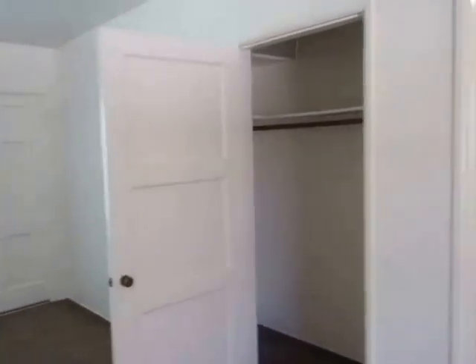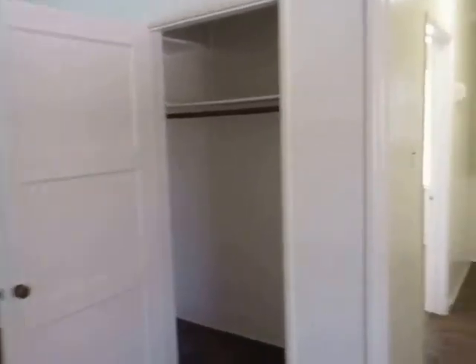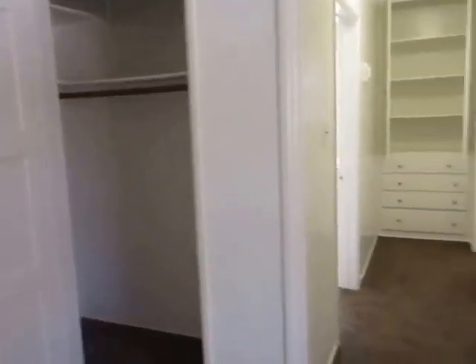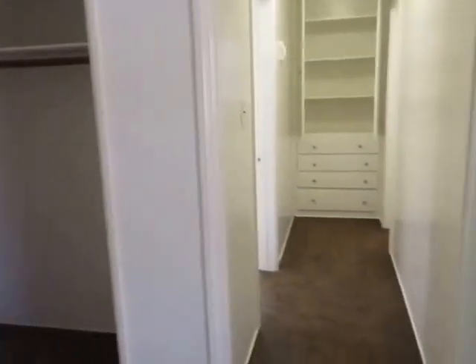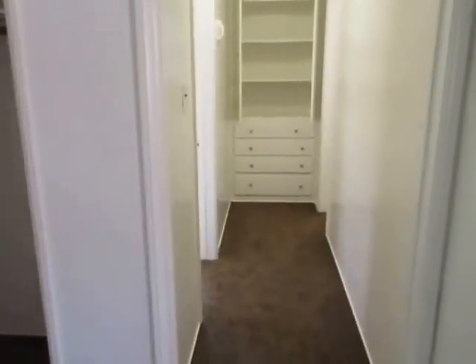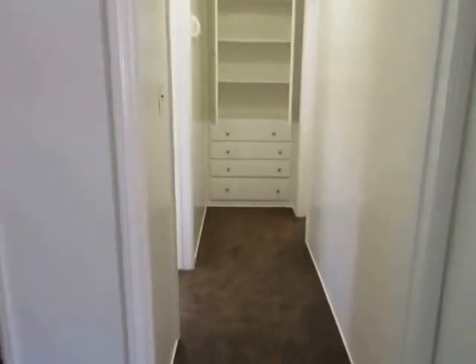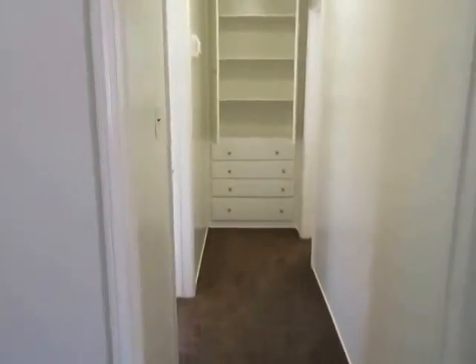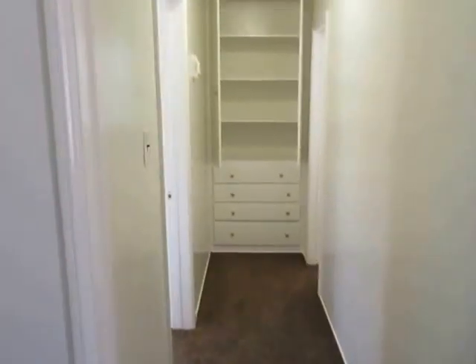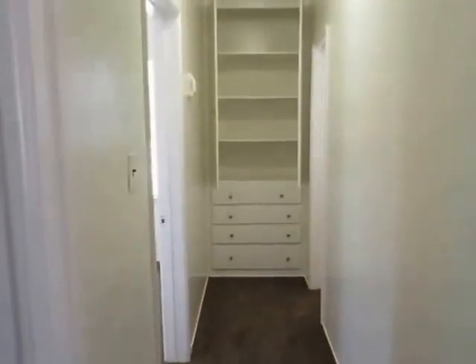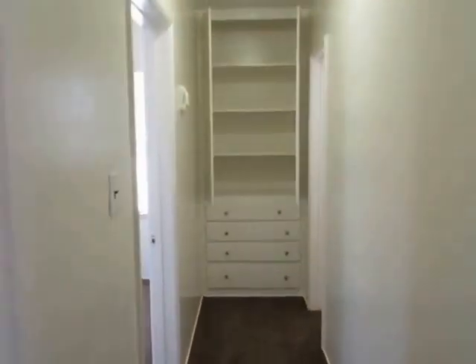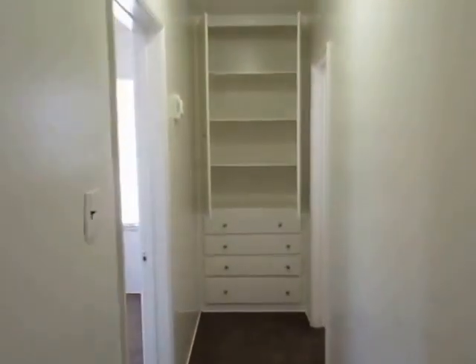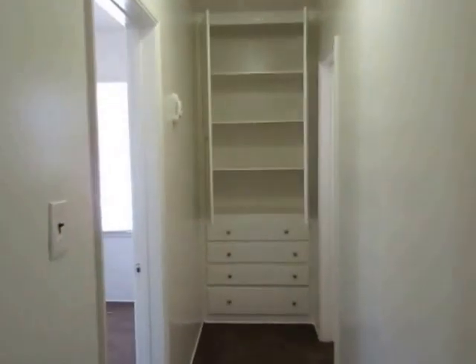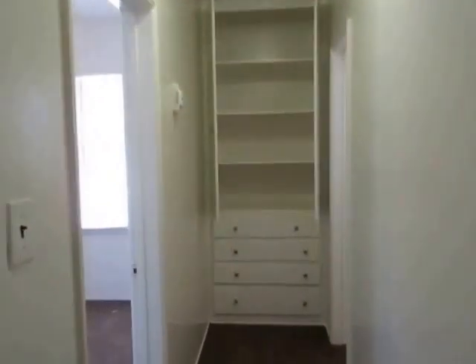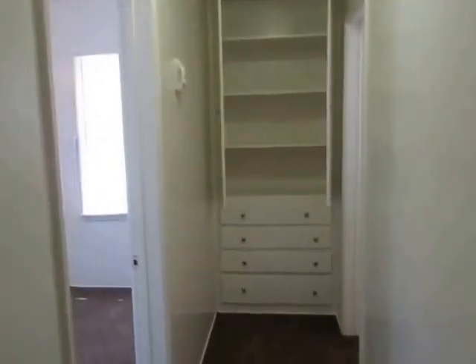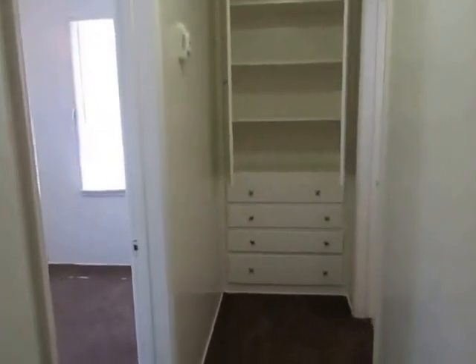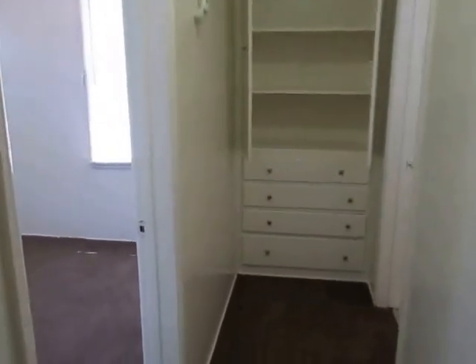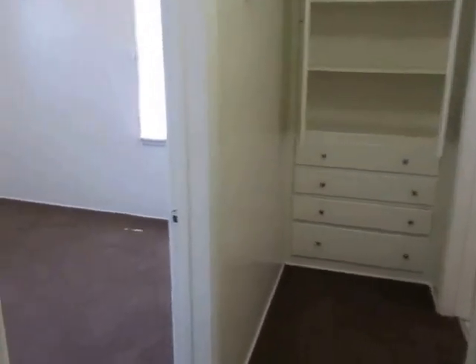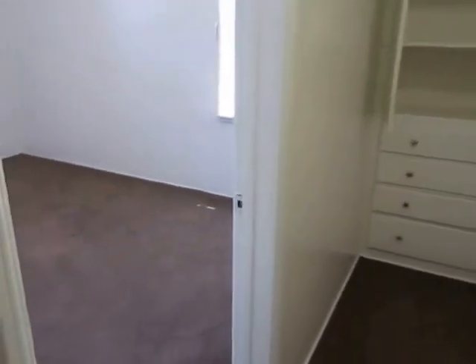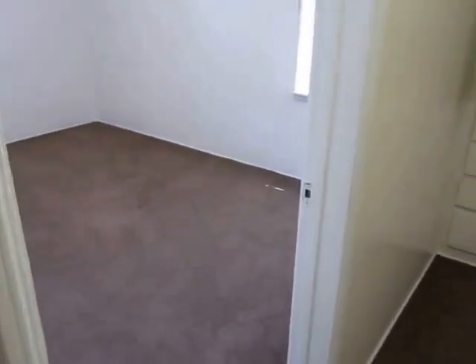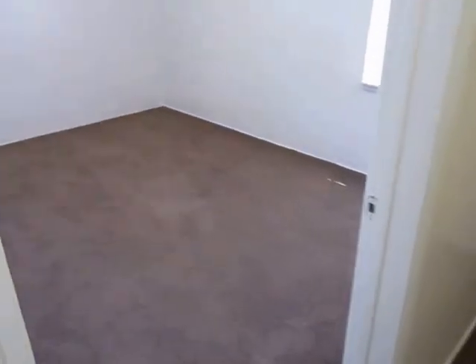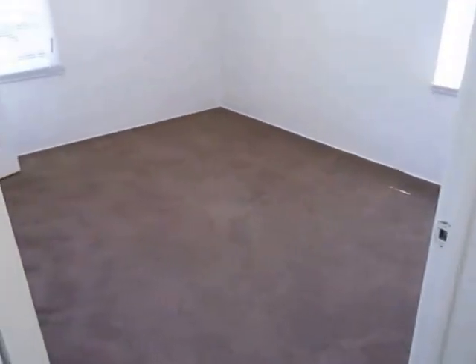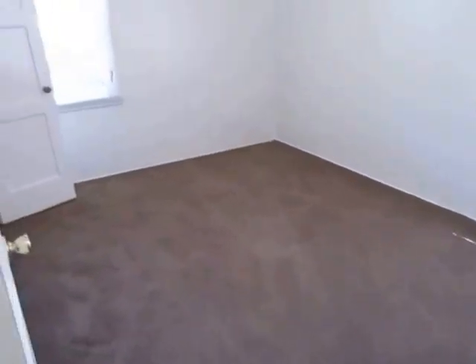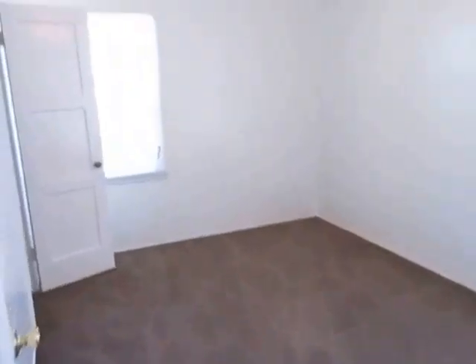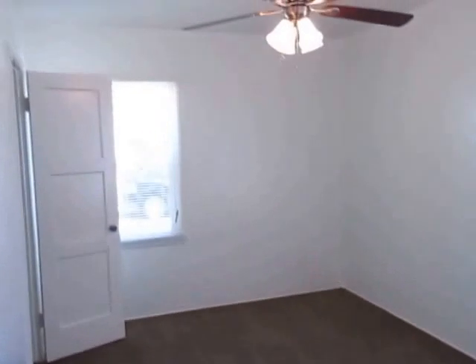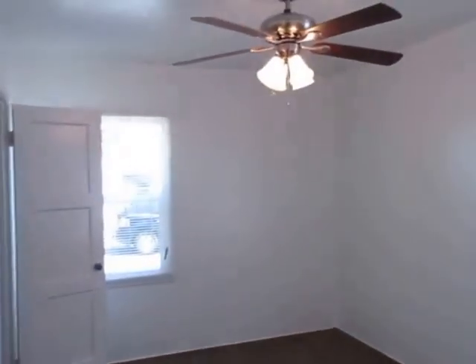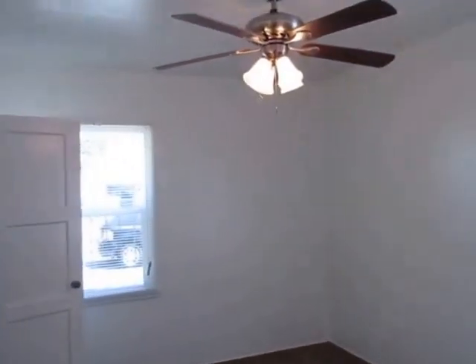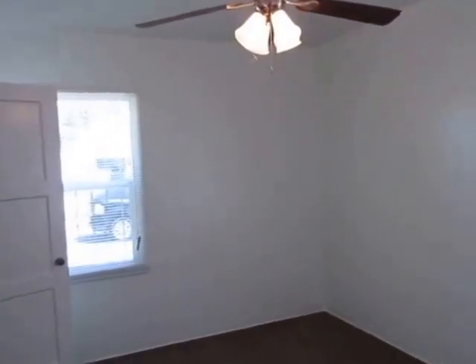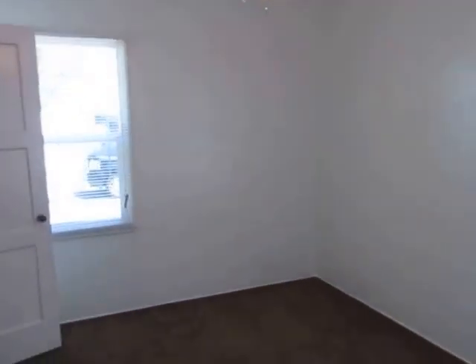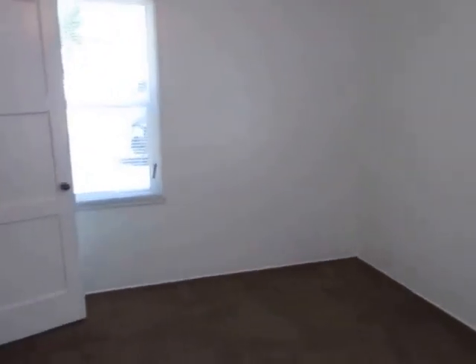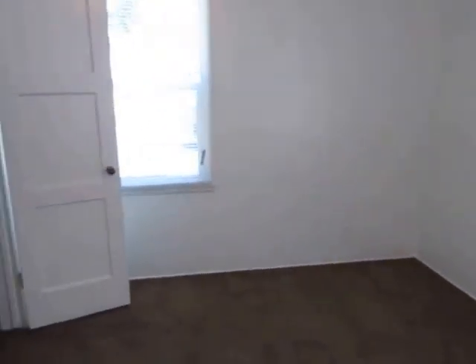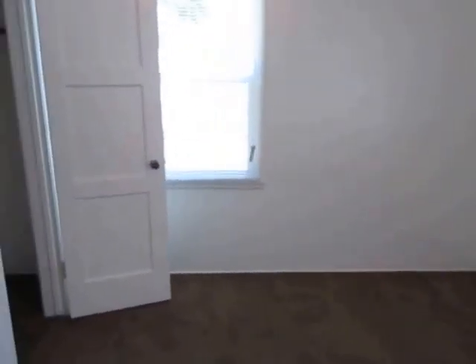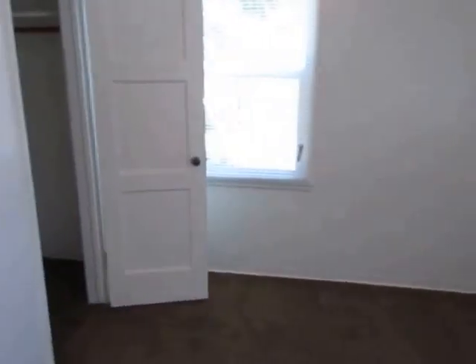In the hallway there's plenty of built-in drawer and shelving space. The bedroom offers another ceiling fan, matching brown carpet, and another closet.